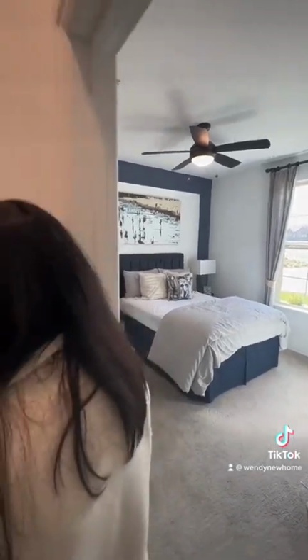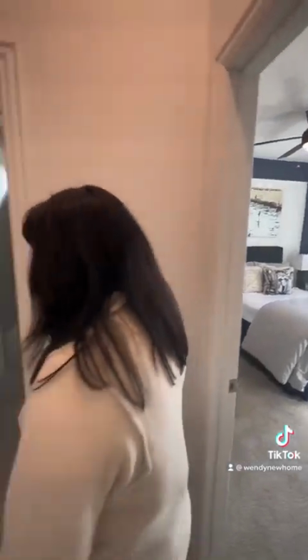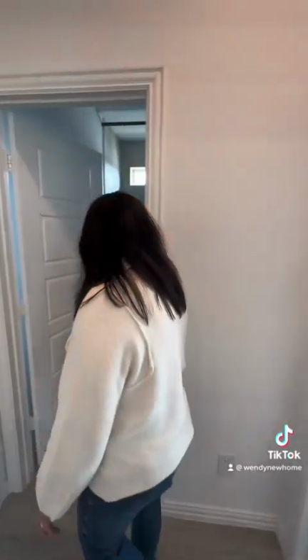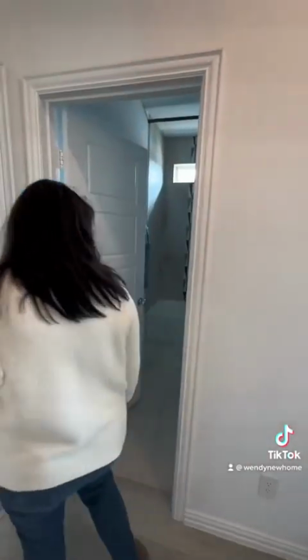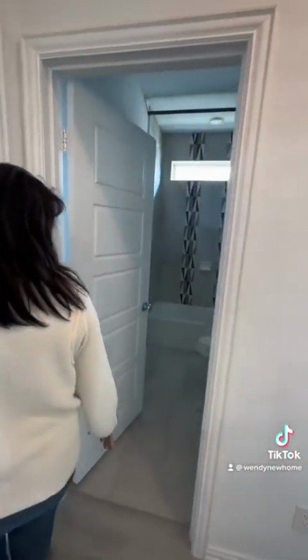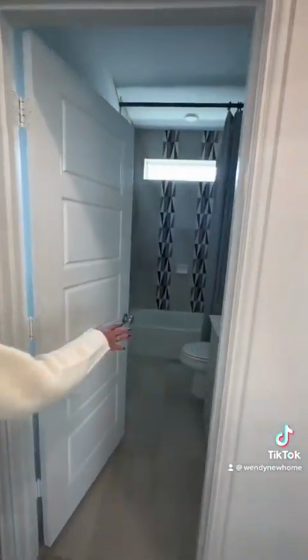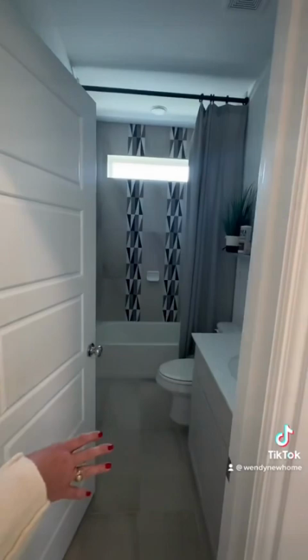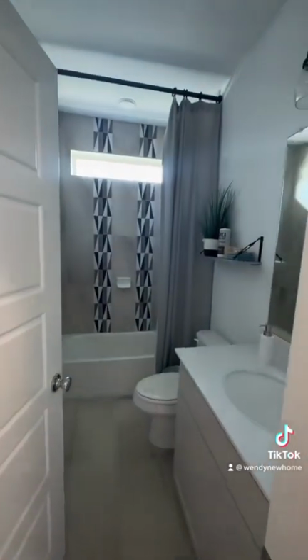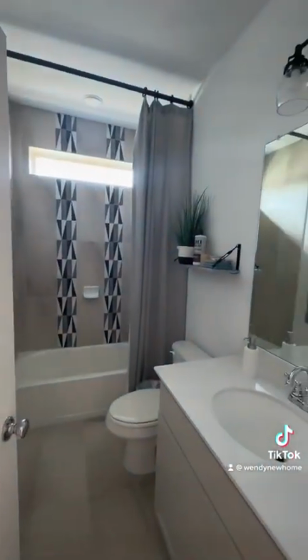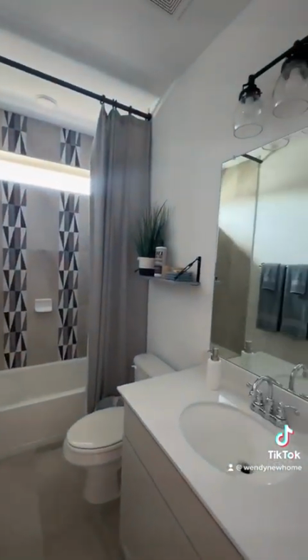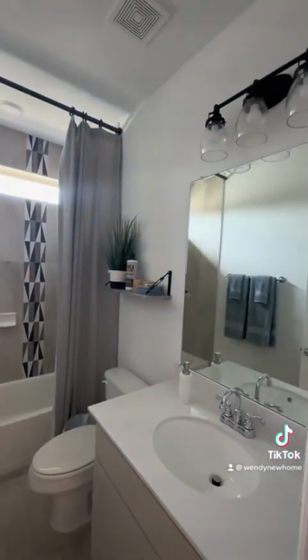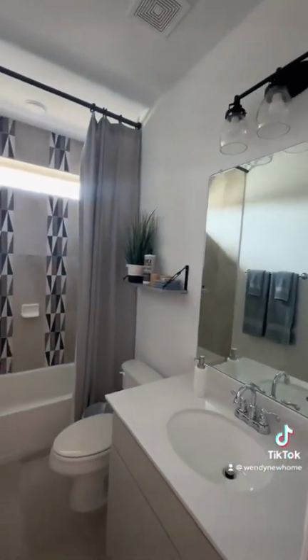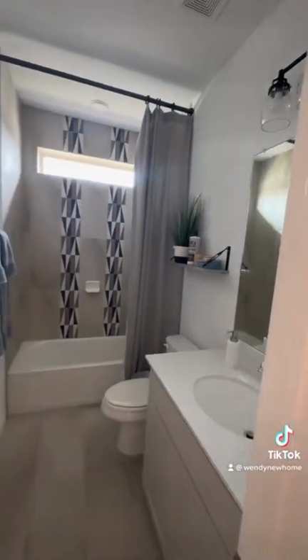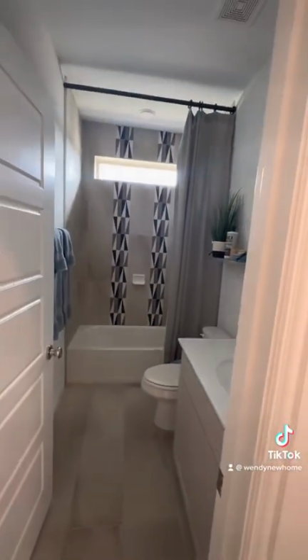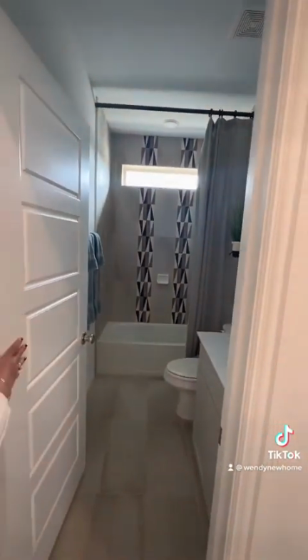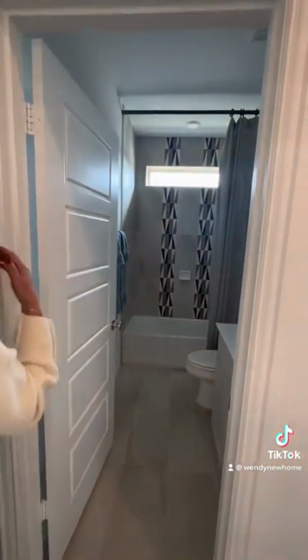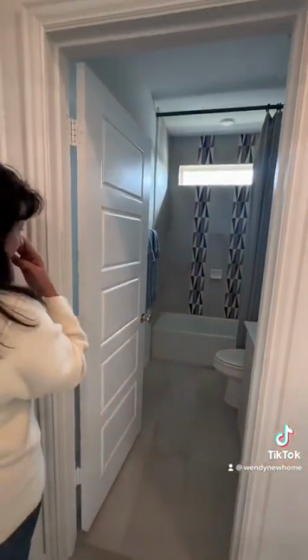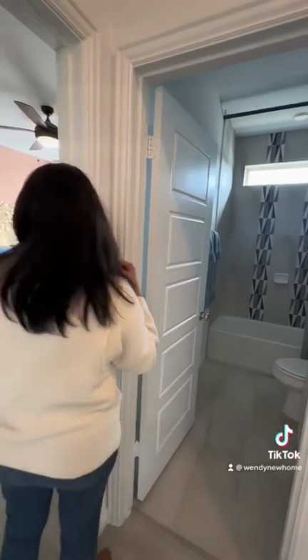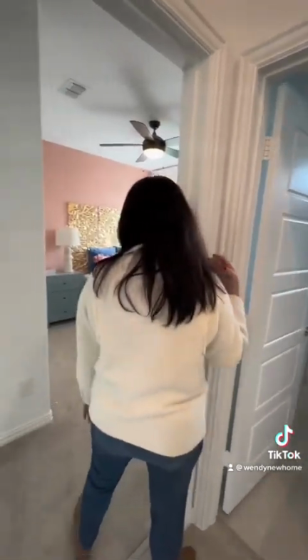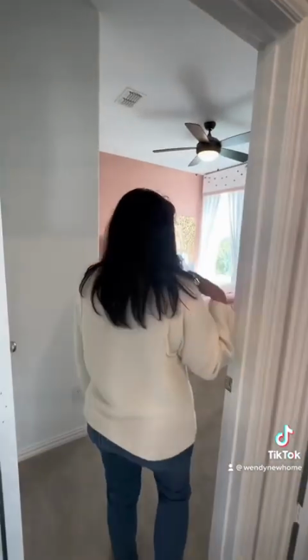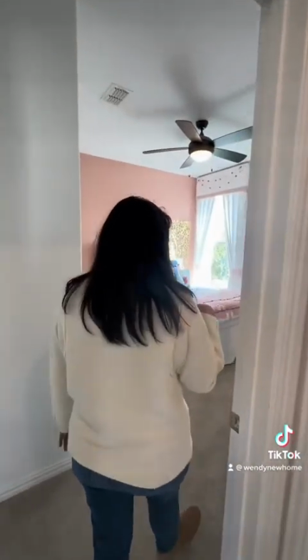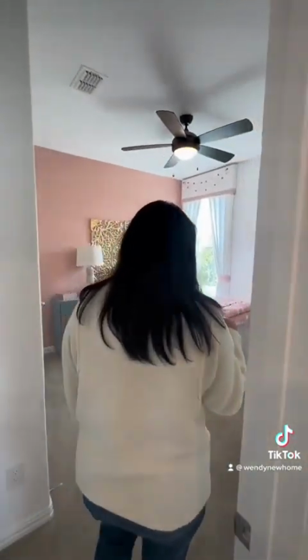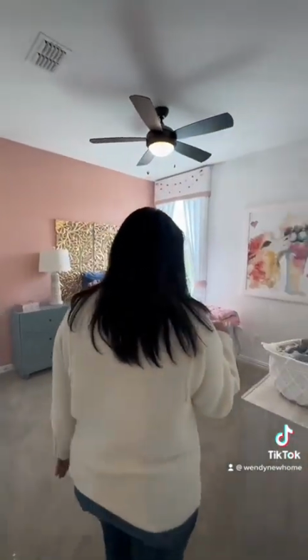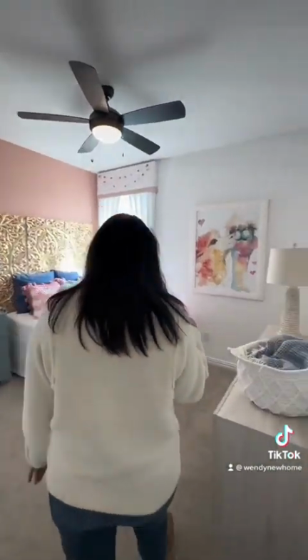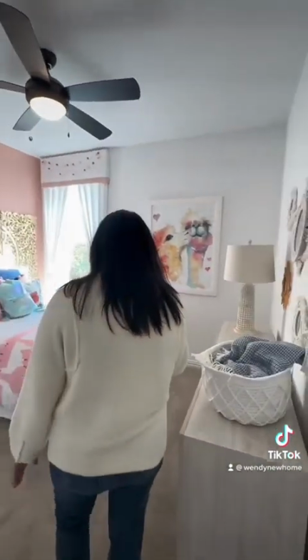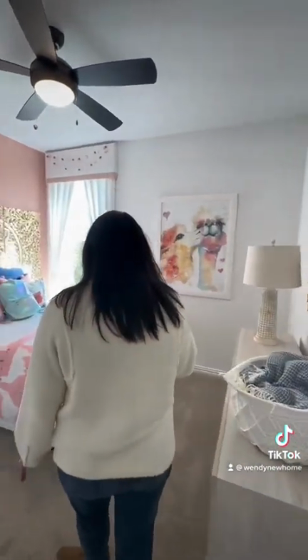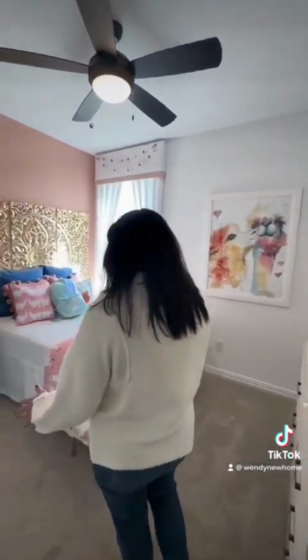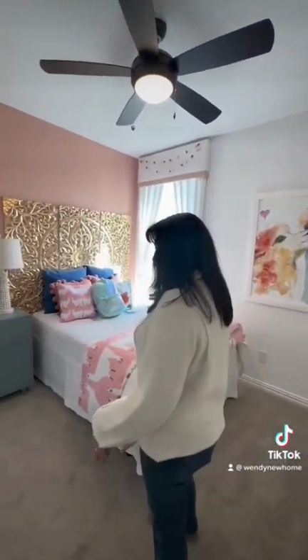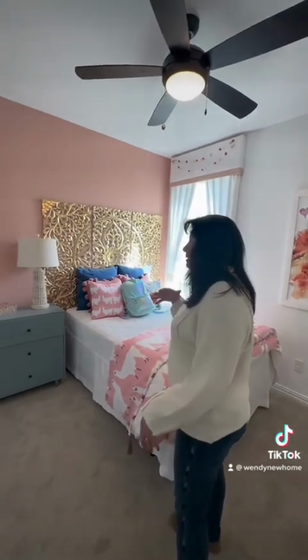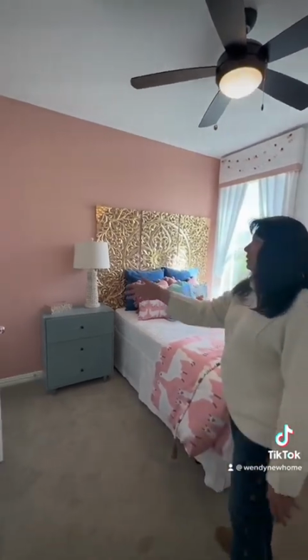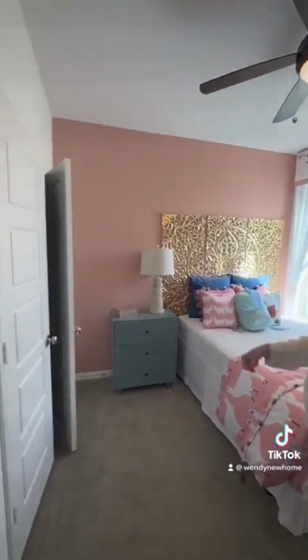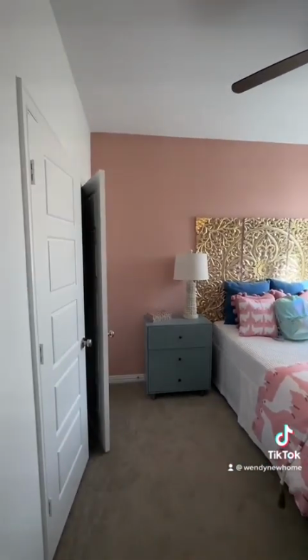You have the bathroom with quartz countertops and a high-accent window to go with the bathtub and the shower. And over here, you have your secondary bedroom, where they have upgraded carpets and a good-sized closet.